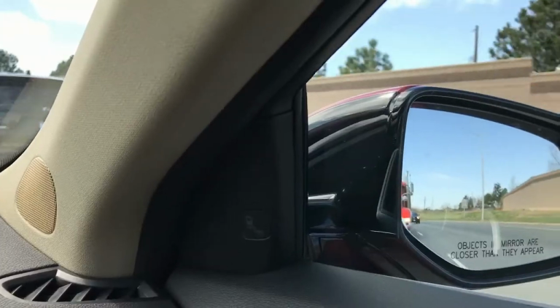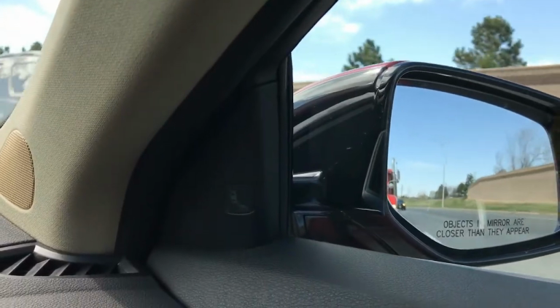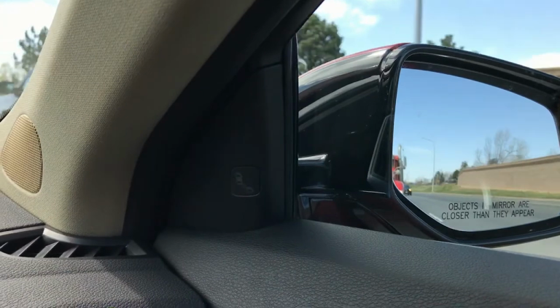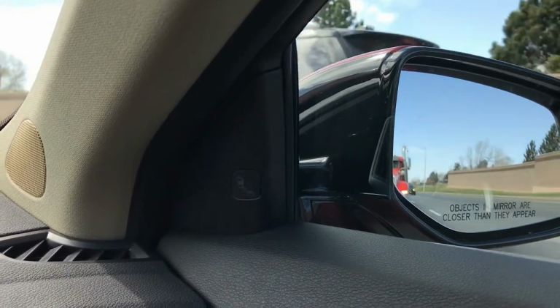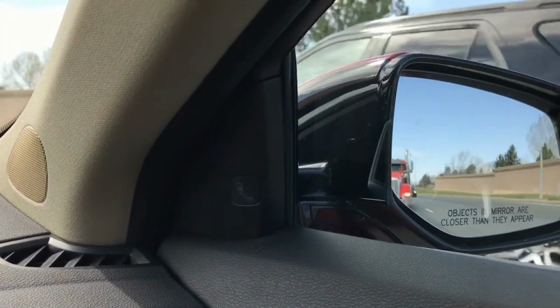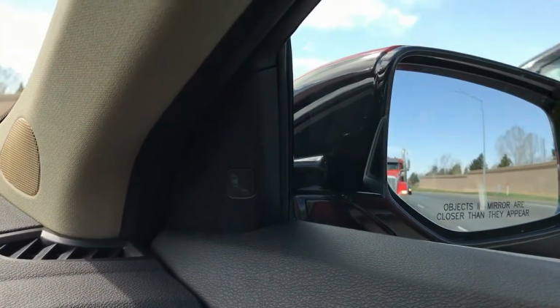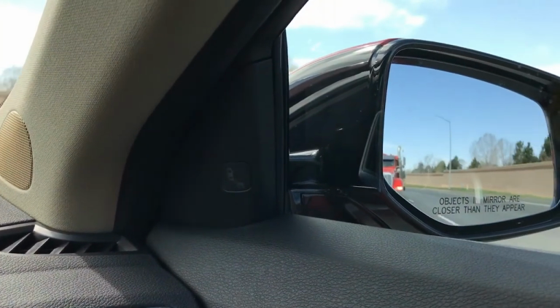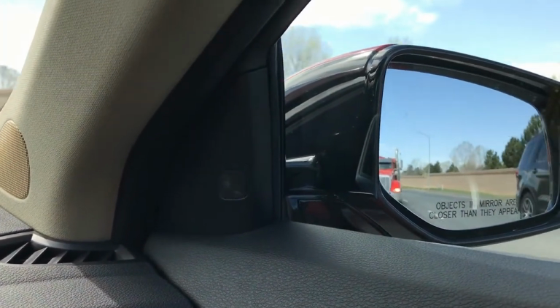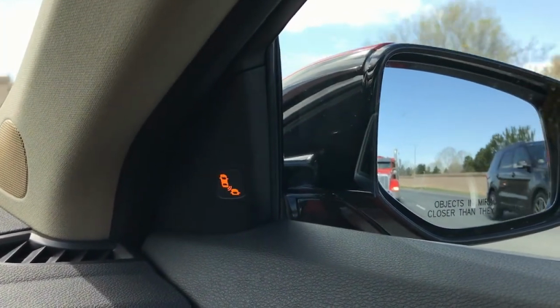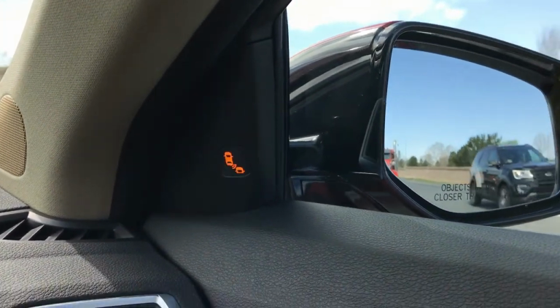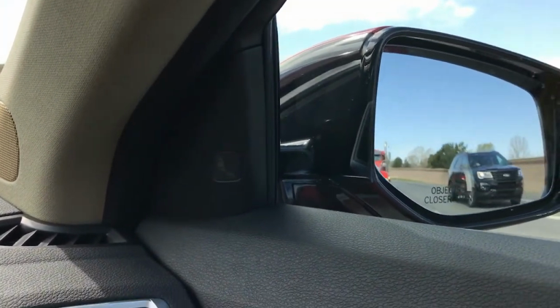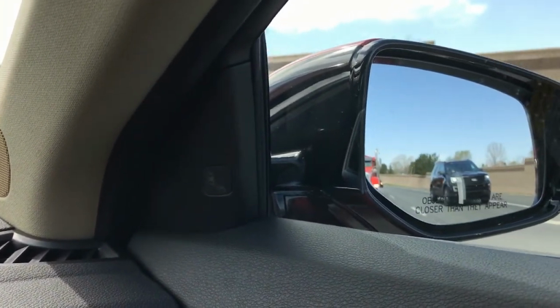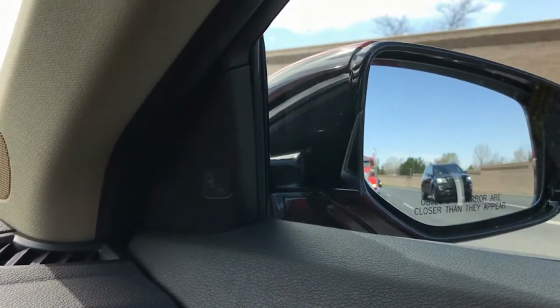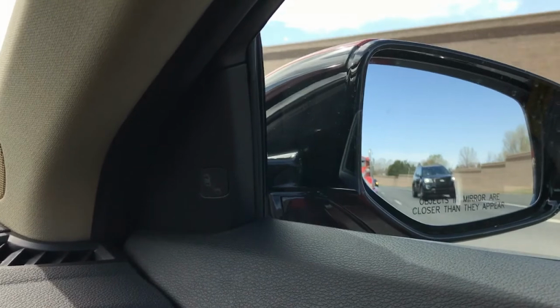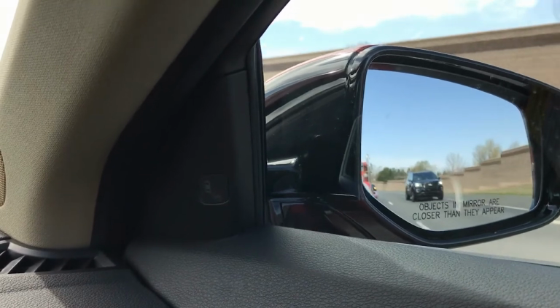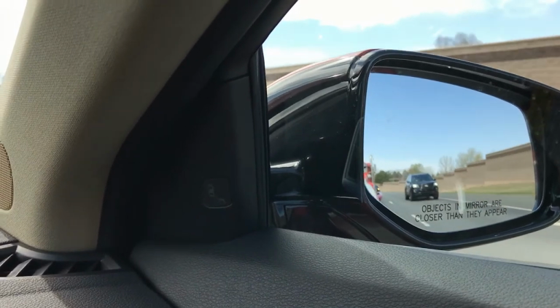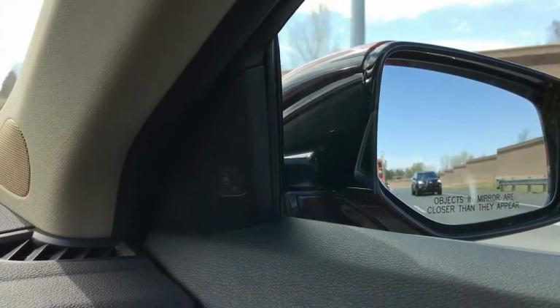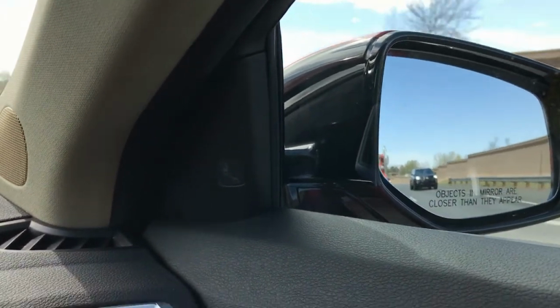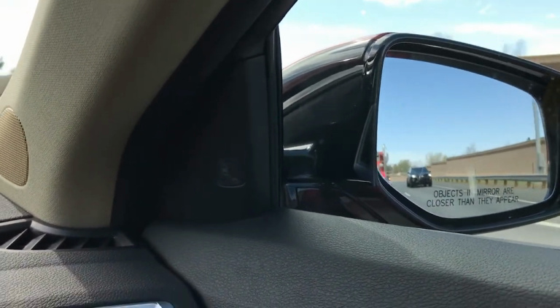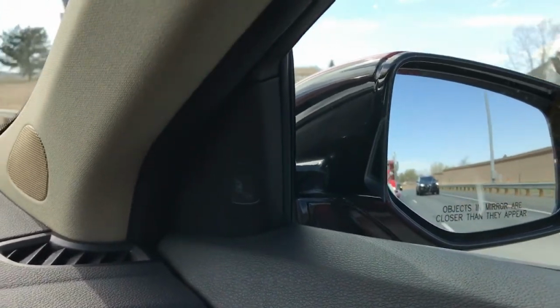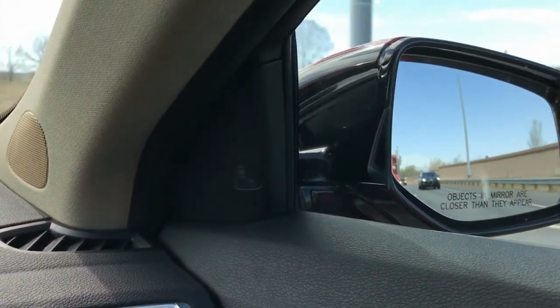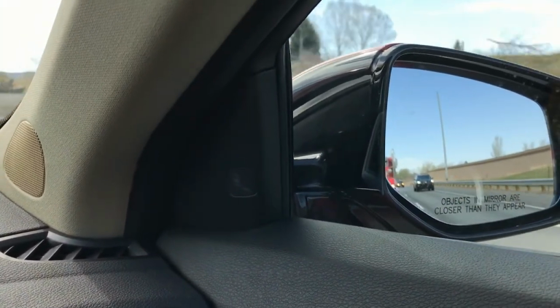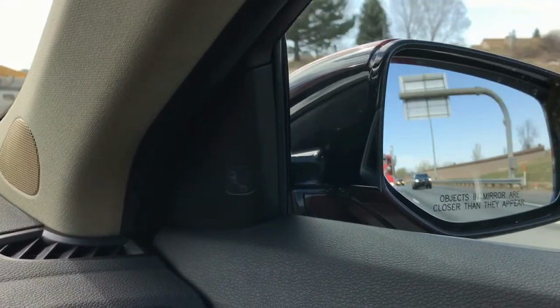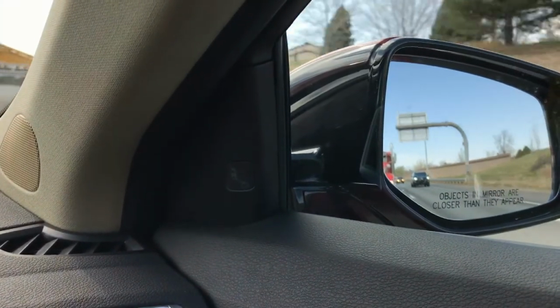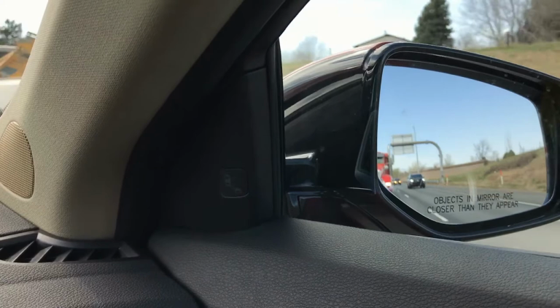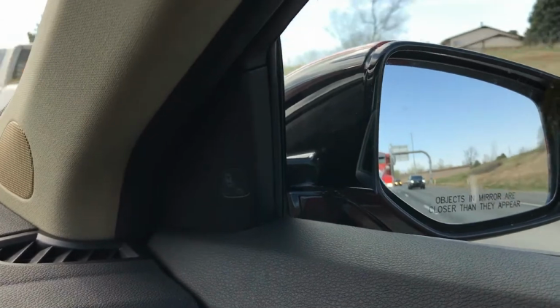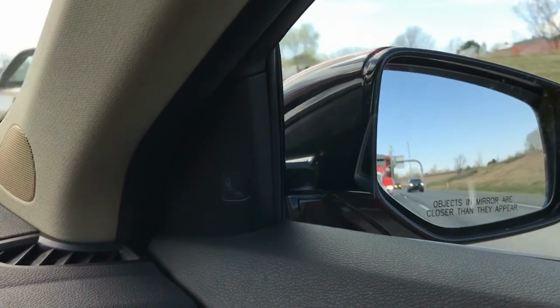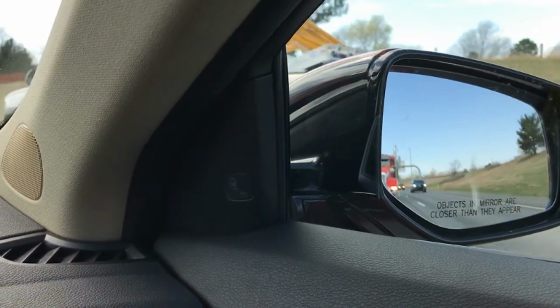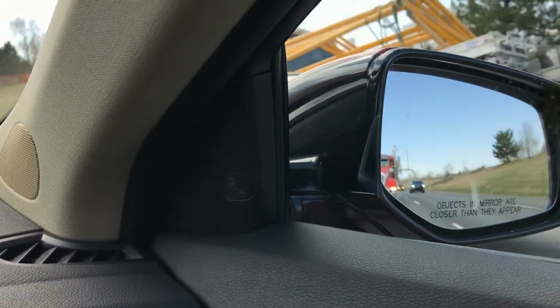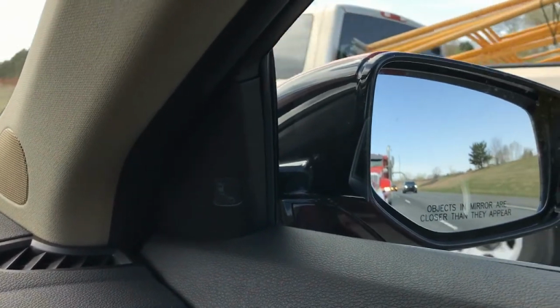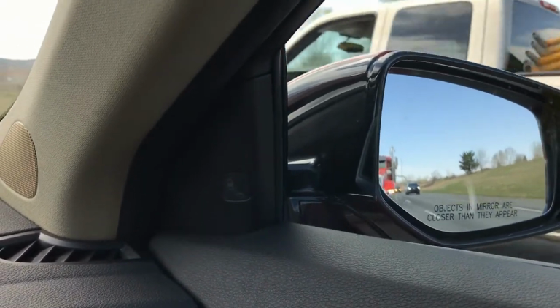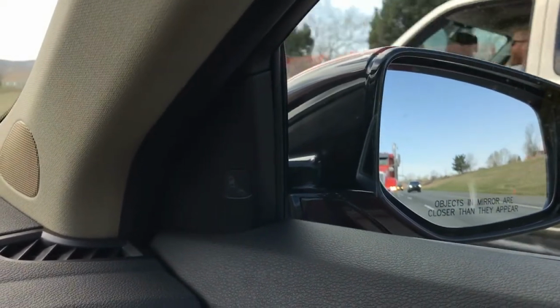The blind spot monitor's job is to indicate when there is somebody behind the passenger door driving next to you, either on the left or right side of the vehicle. This feature only works when you are going over 20 miles an hour, so slow city driving this will not operate.